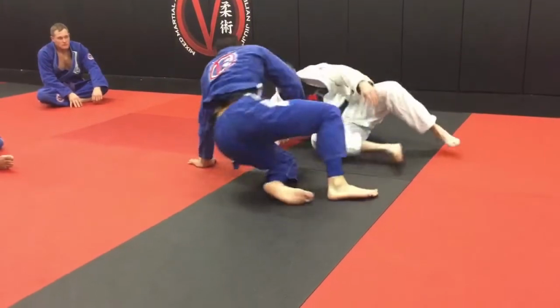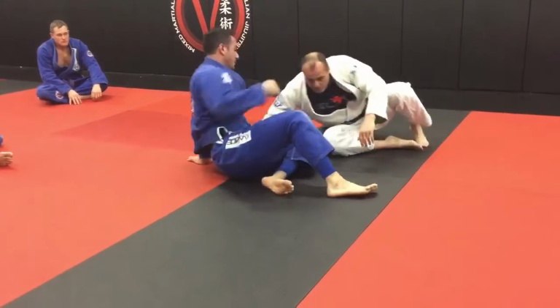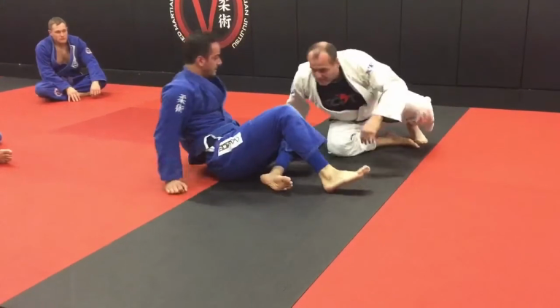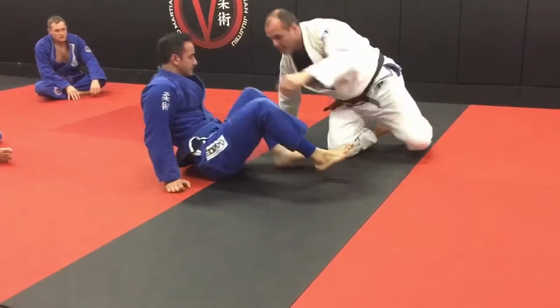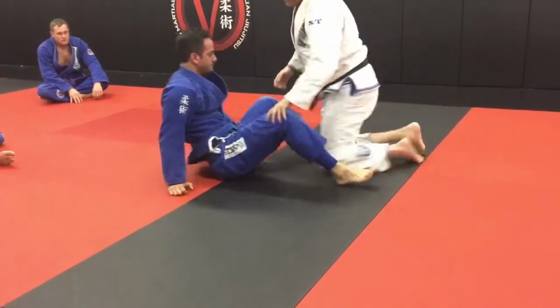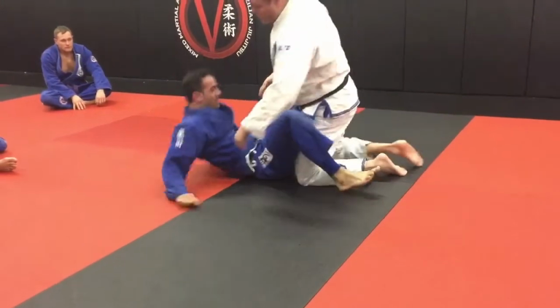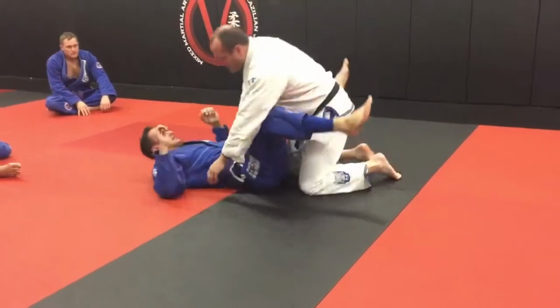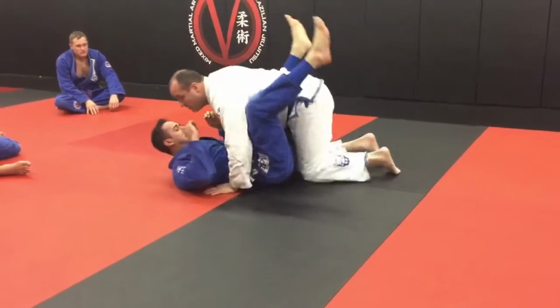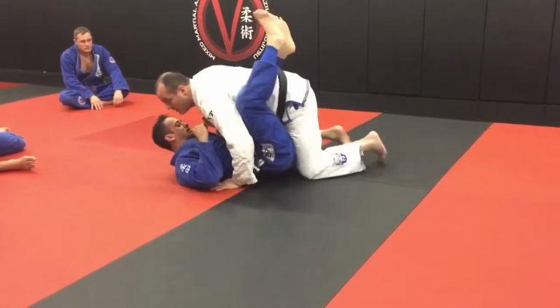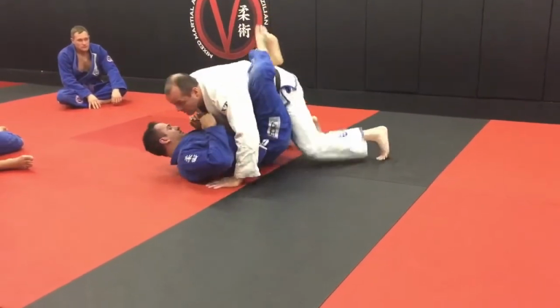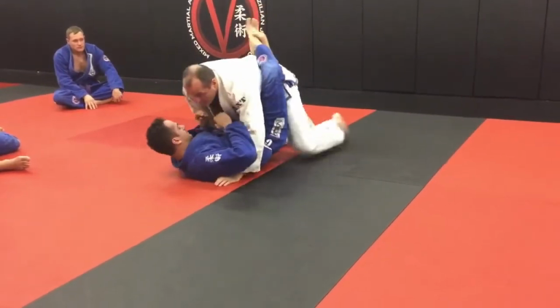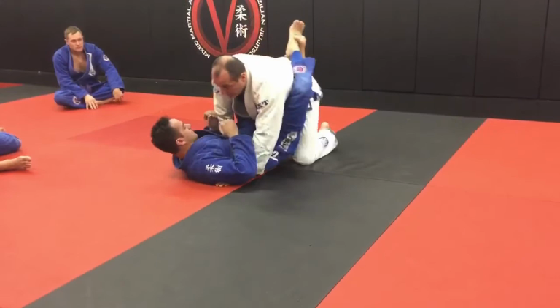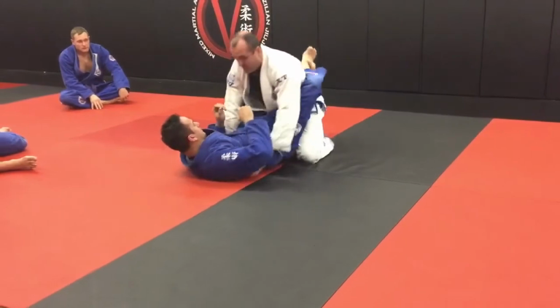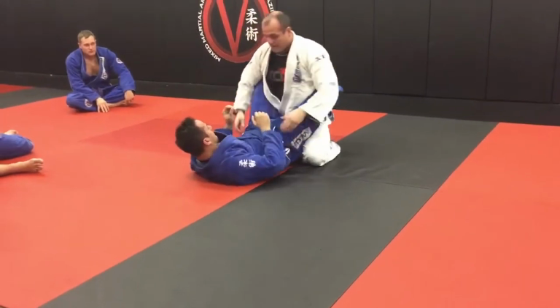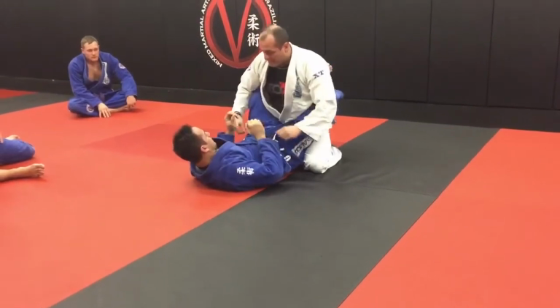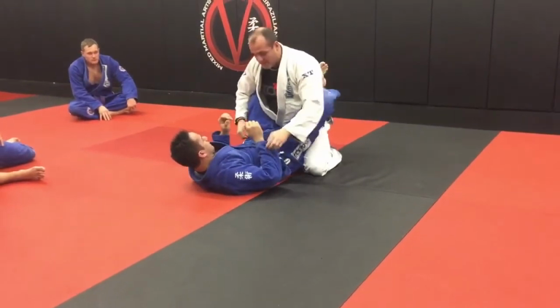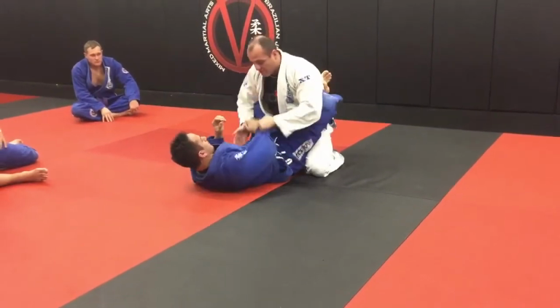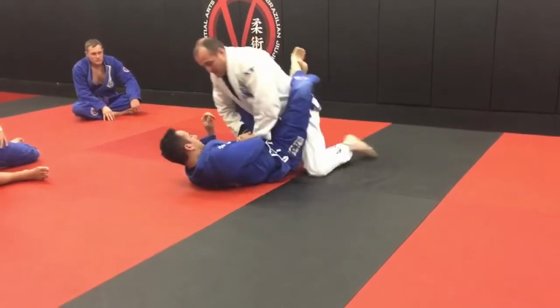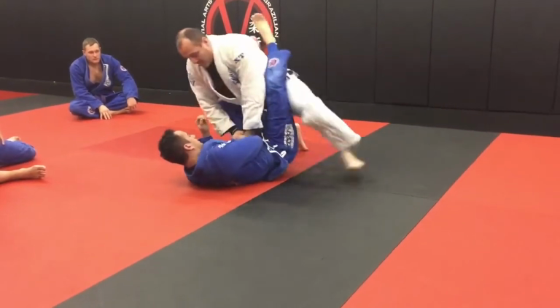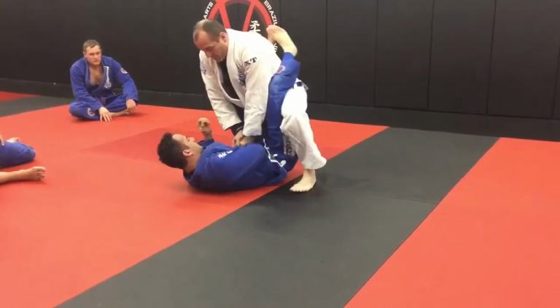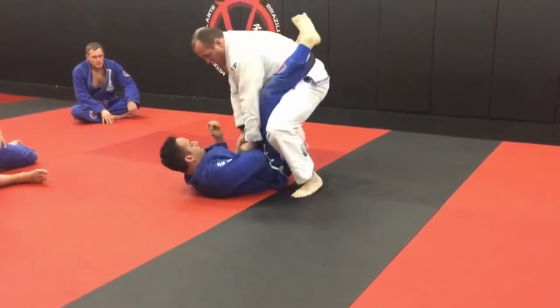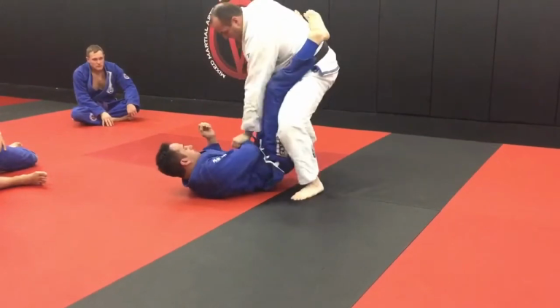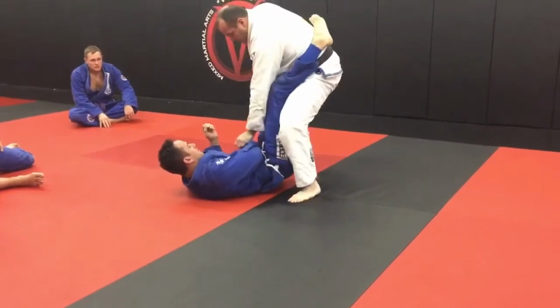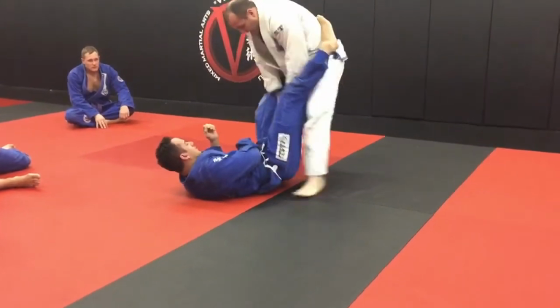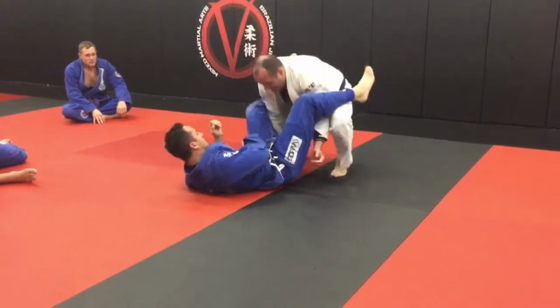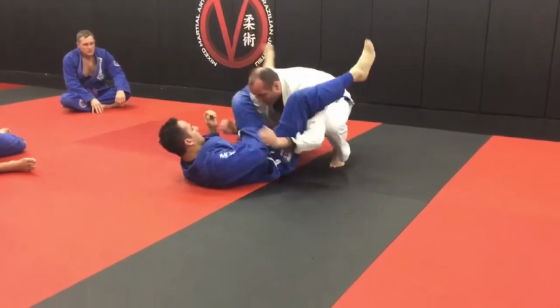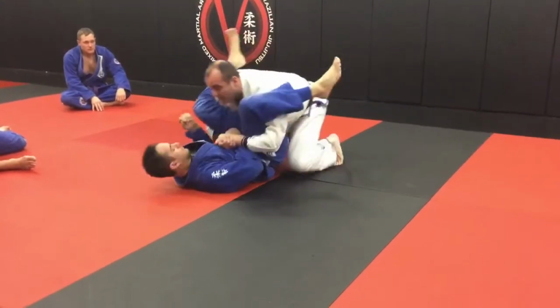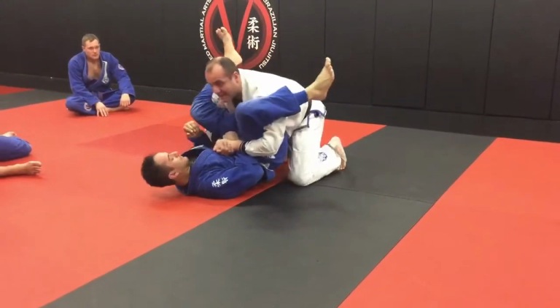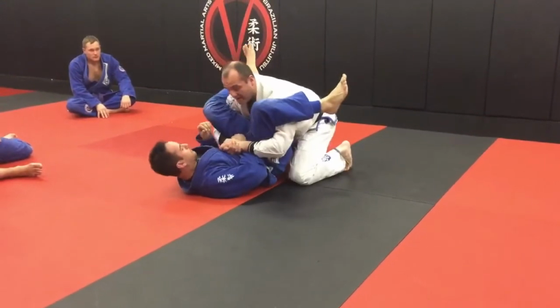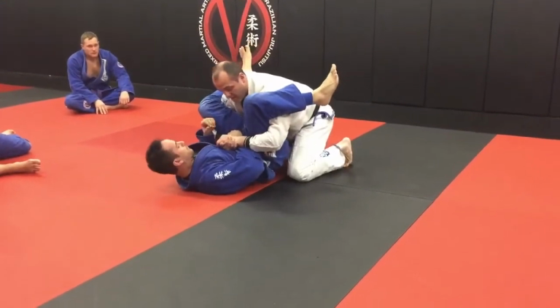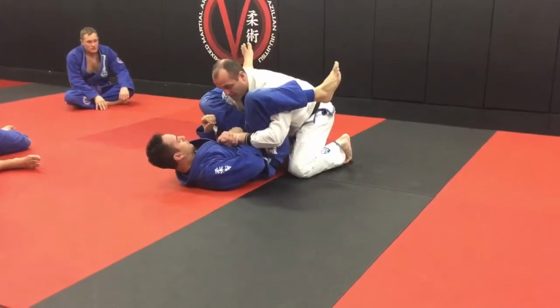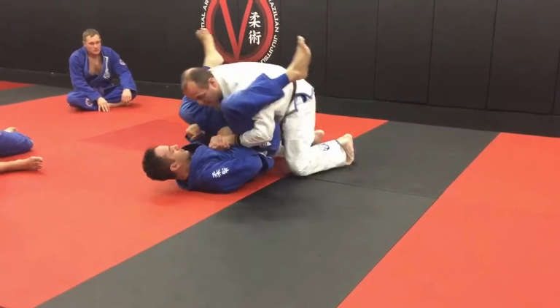So let's do it again. Whatever guard break you want to use — maybe this time I use the sleeve. I pin it, post up, break. Now look, I come back.